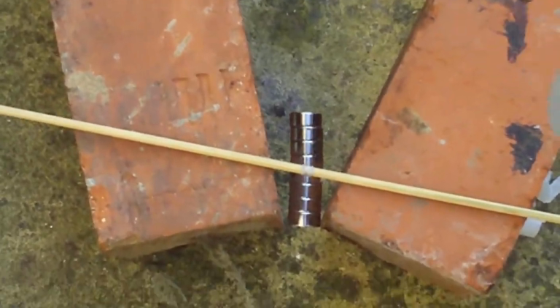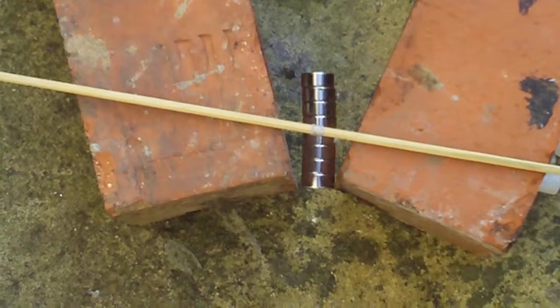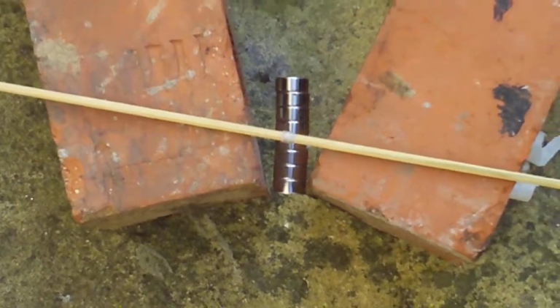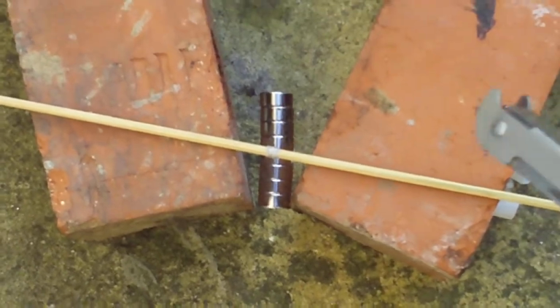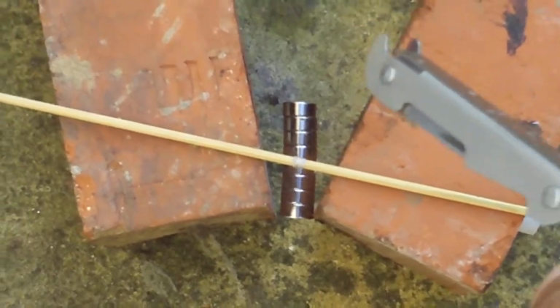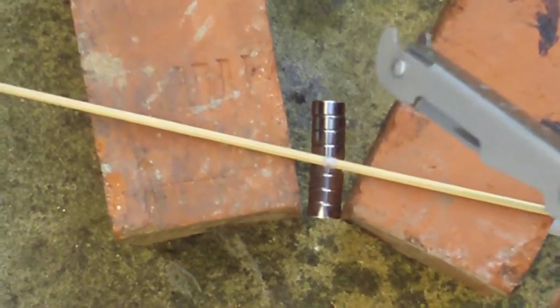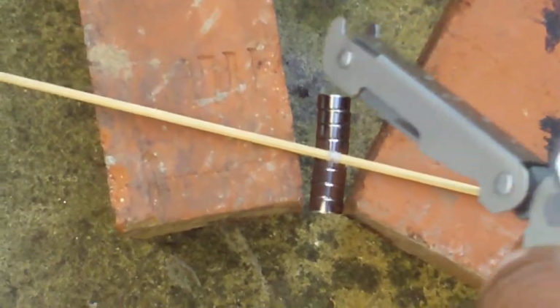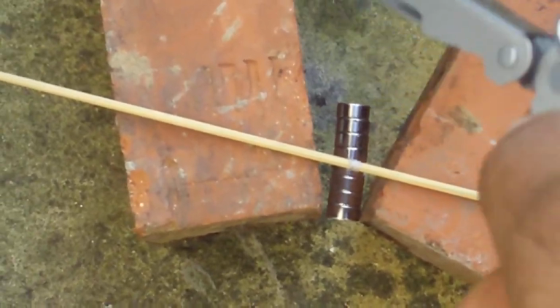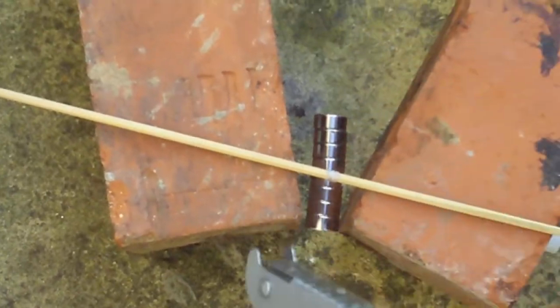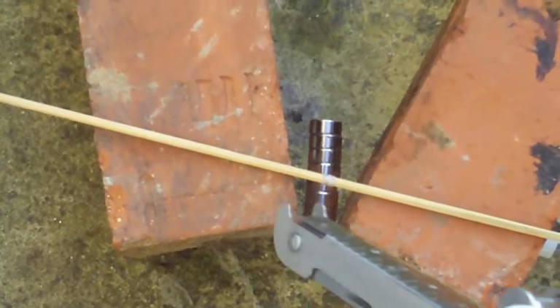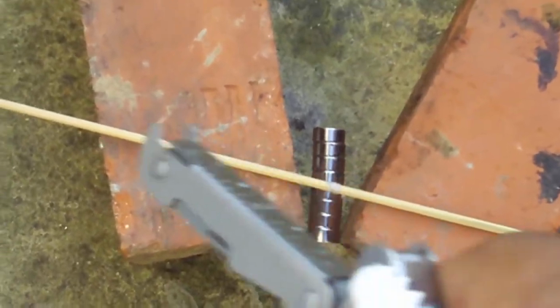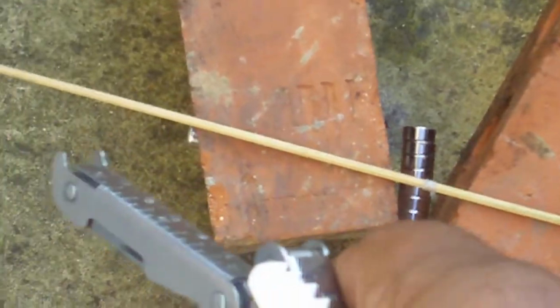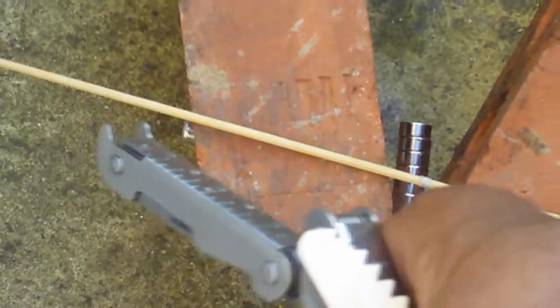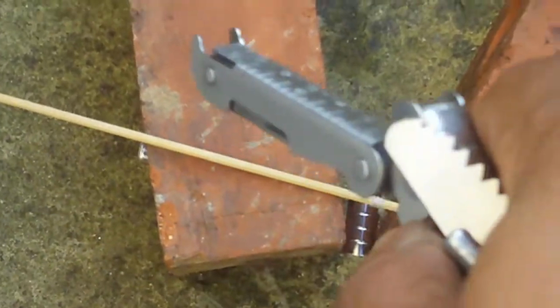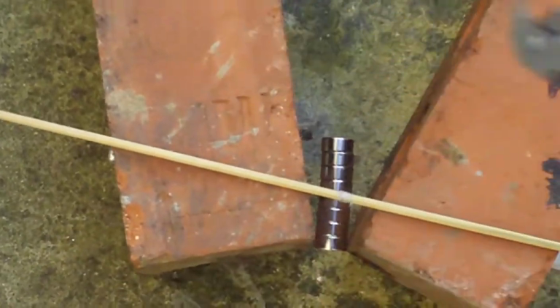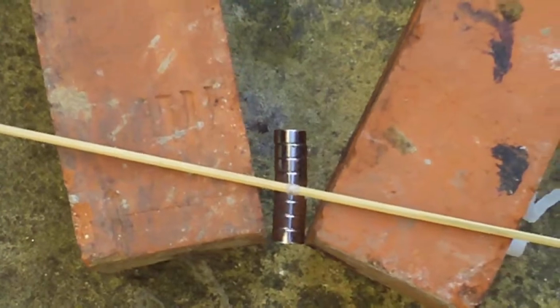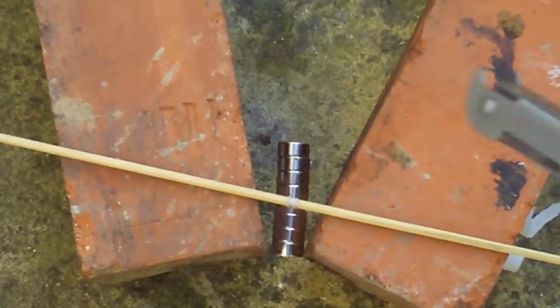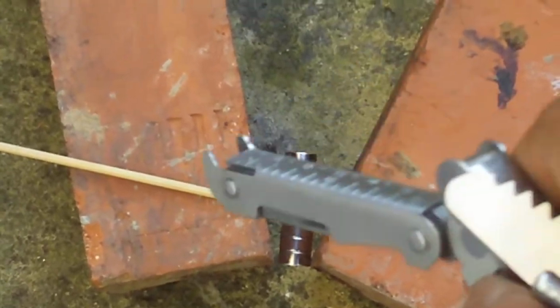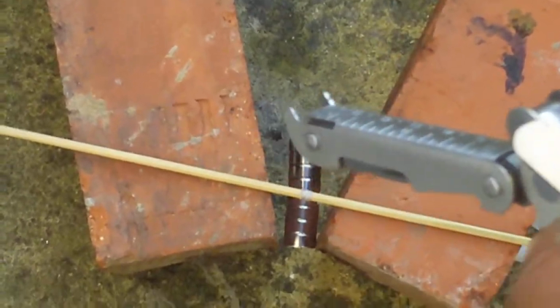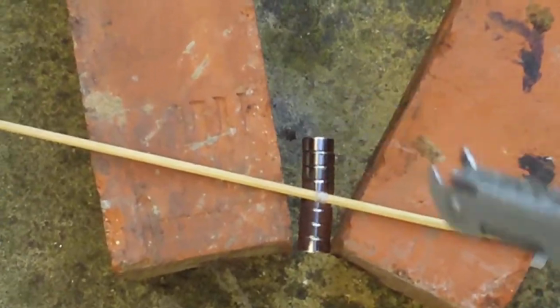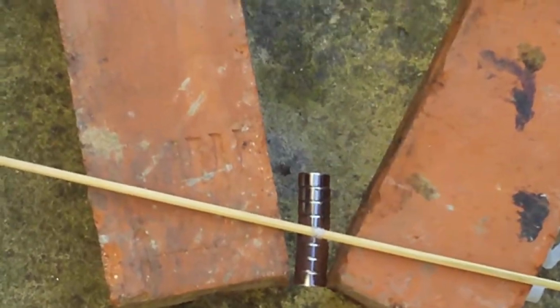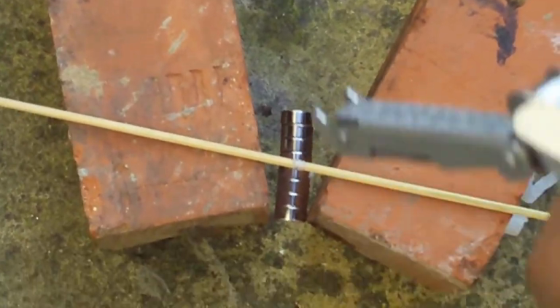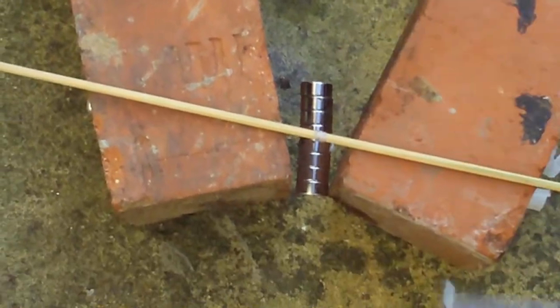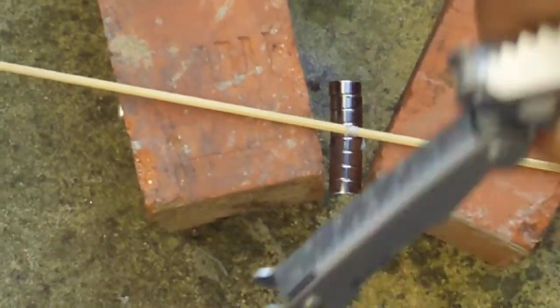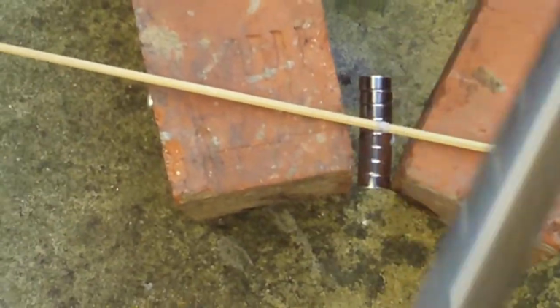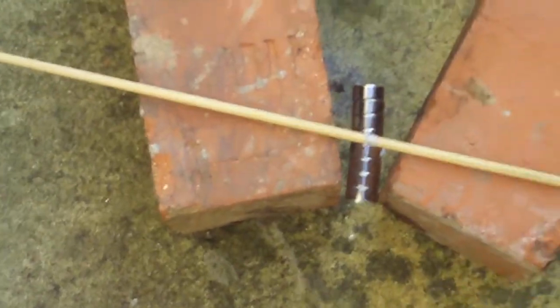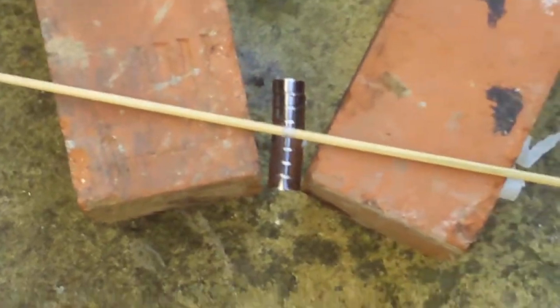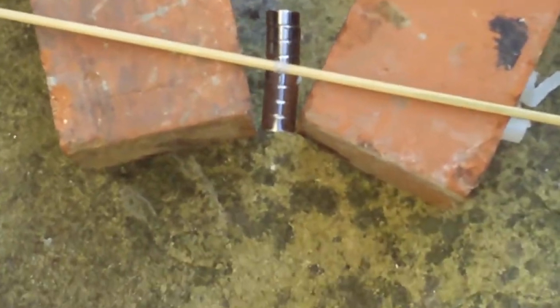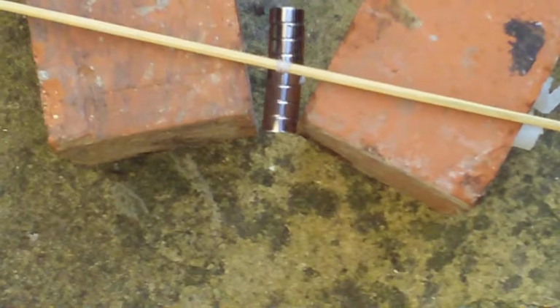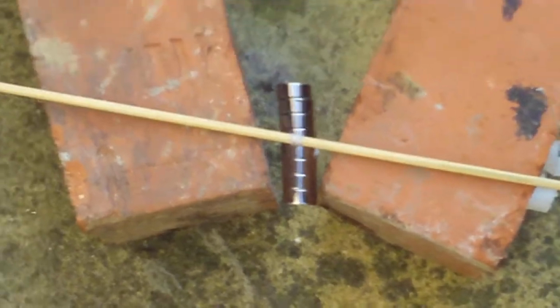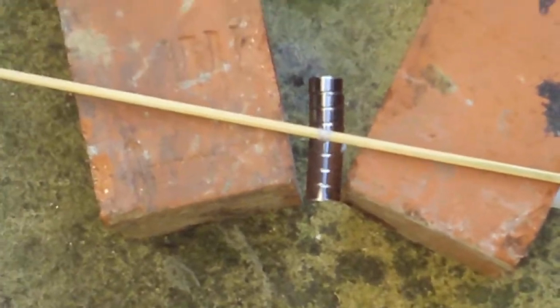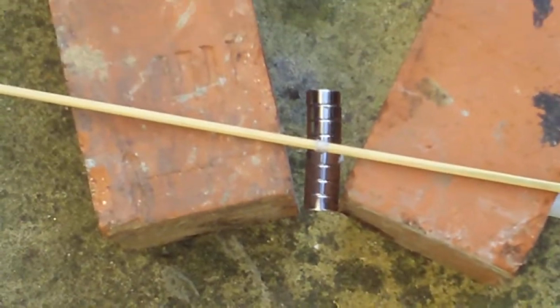If this magnet pushes it over the halfway line, that will take over and push it the other way, and it's always trying to turn to face that way, so it just keeps moving.